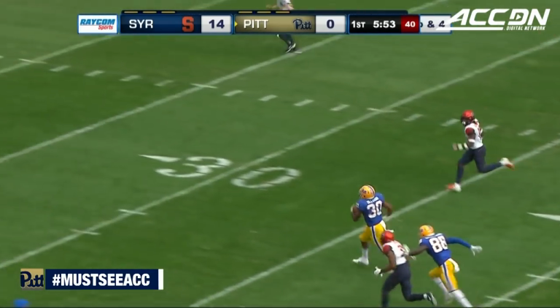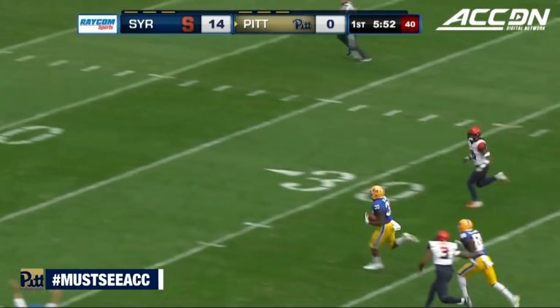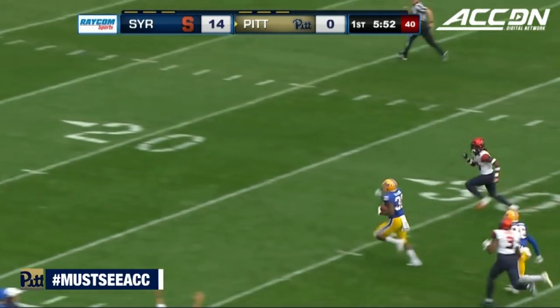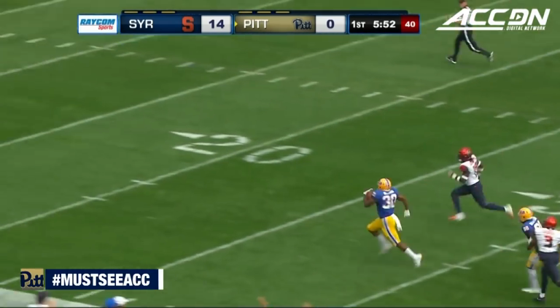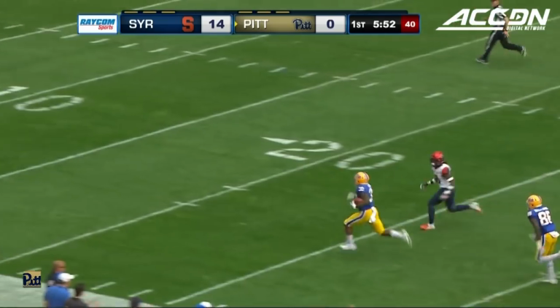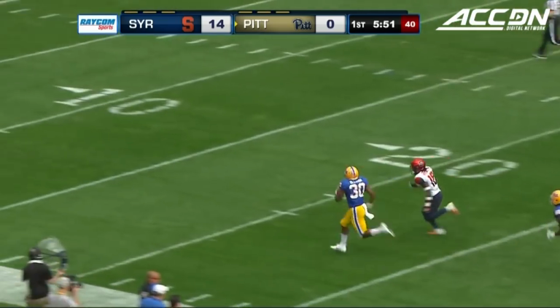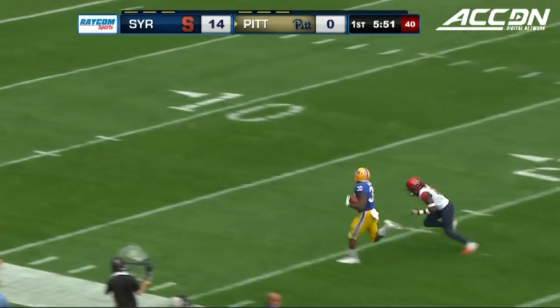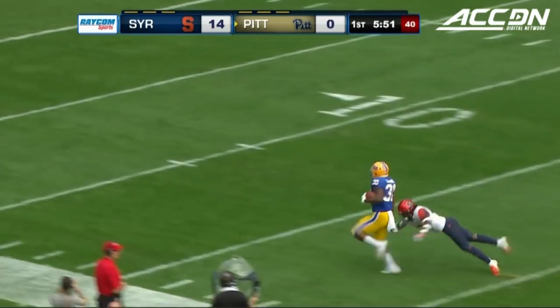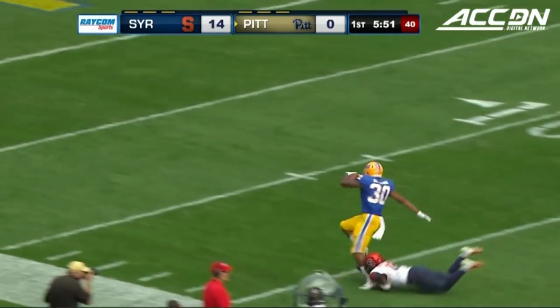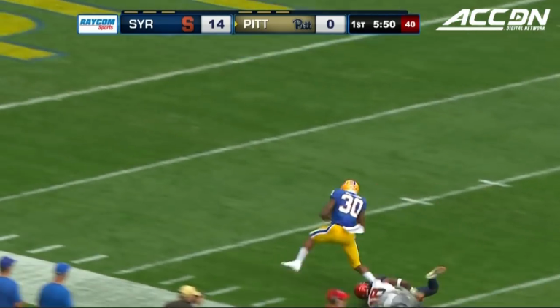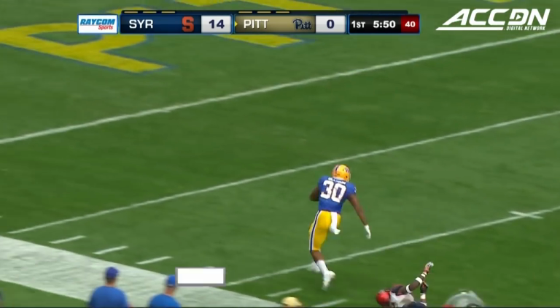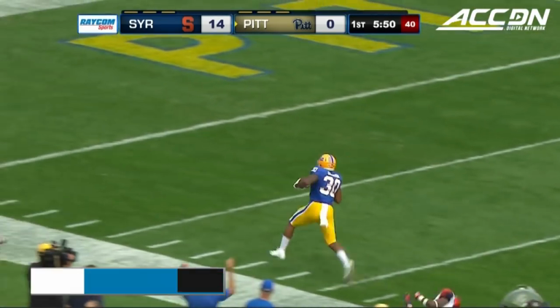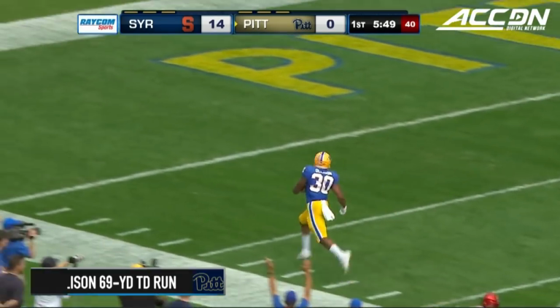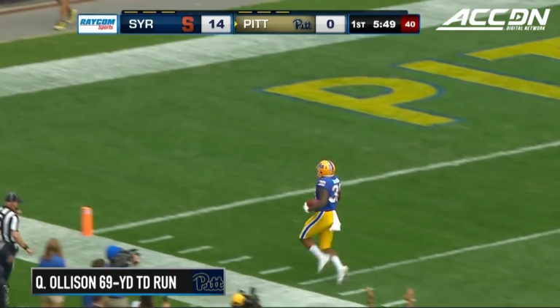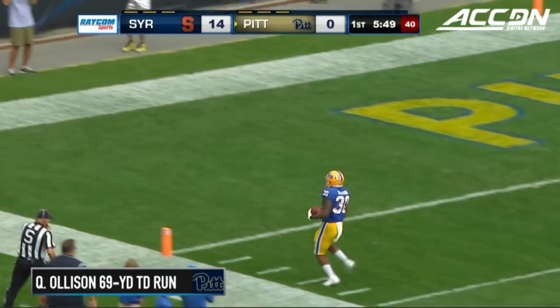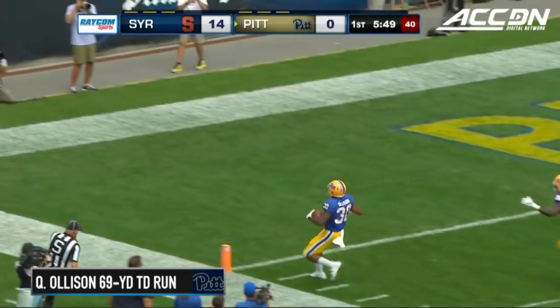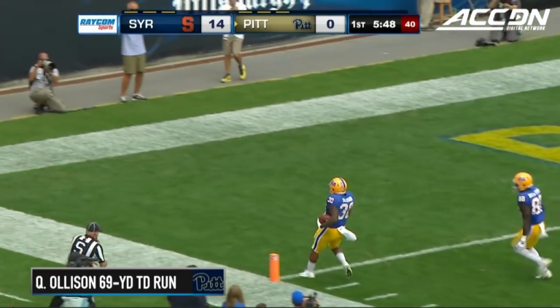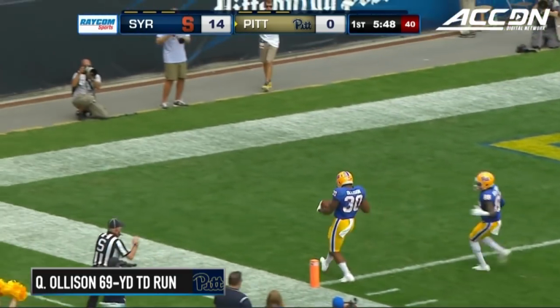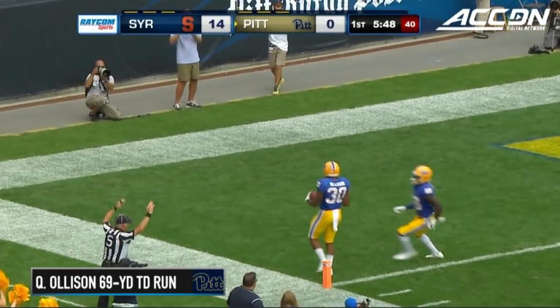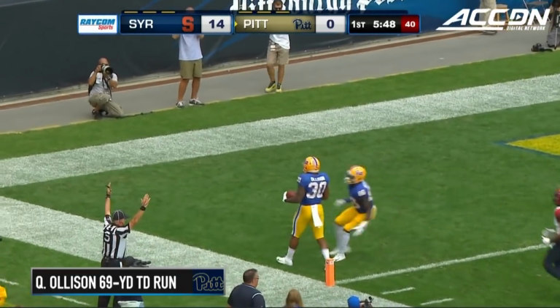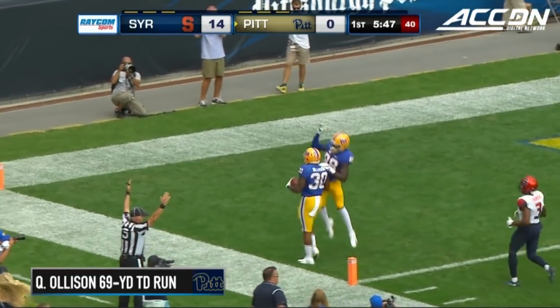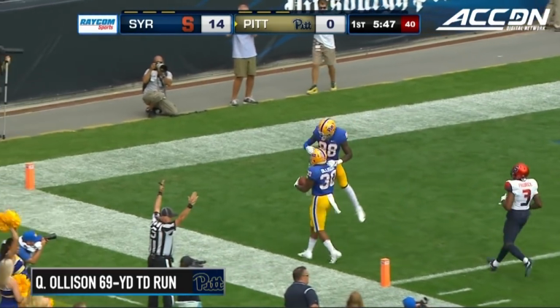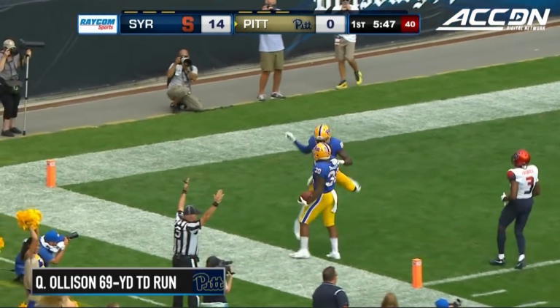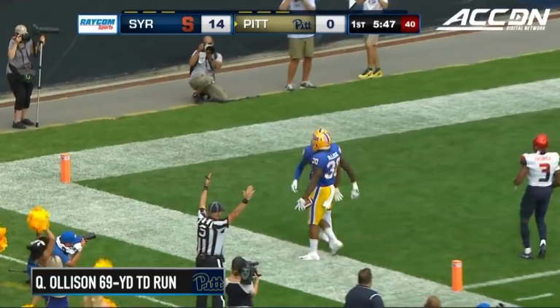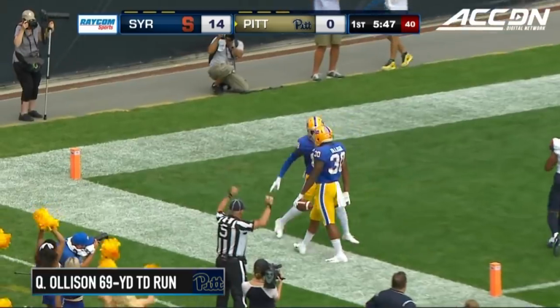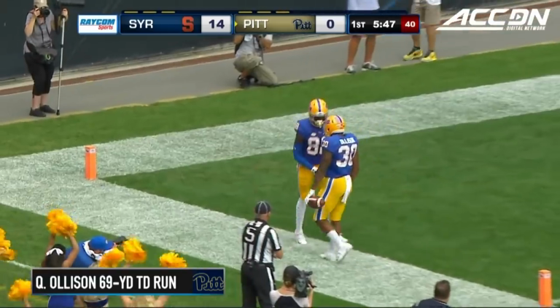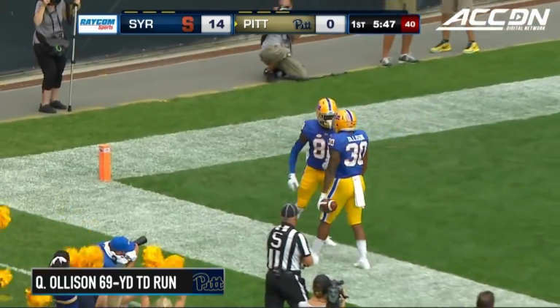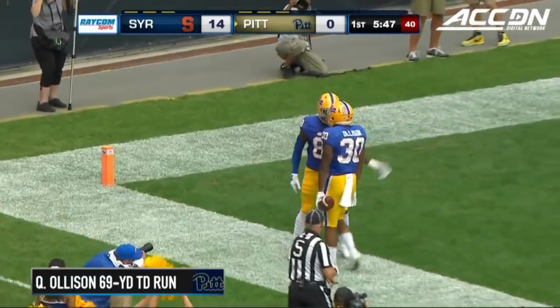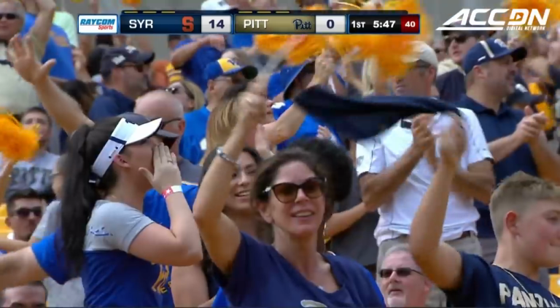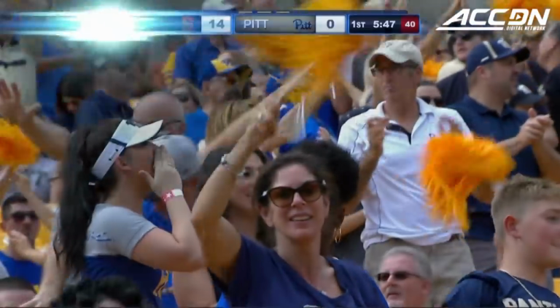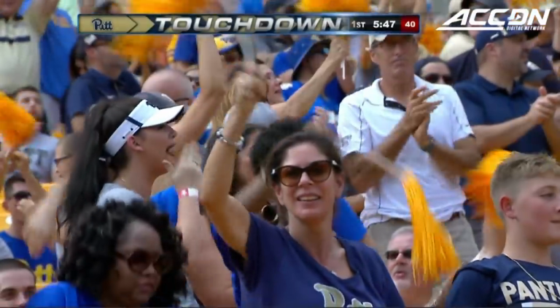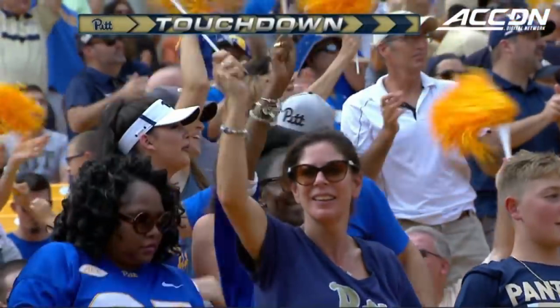Olesen, Olesen to the 30, one man to get by. And Olesen slips out of the tackle and takes it to the end zone. Touchdown, Pittsburgh.